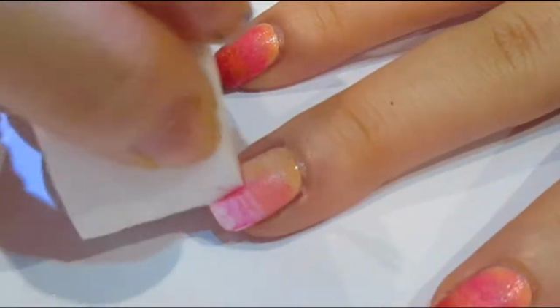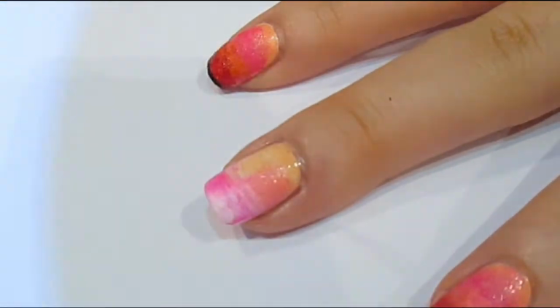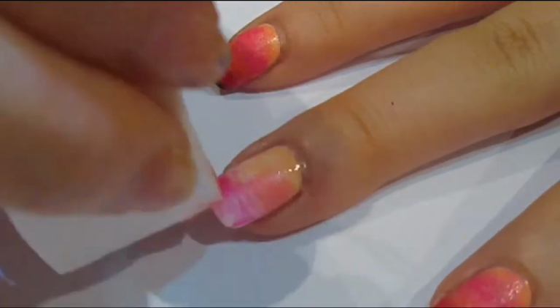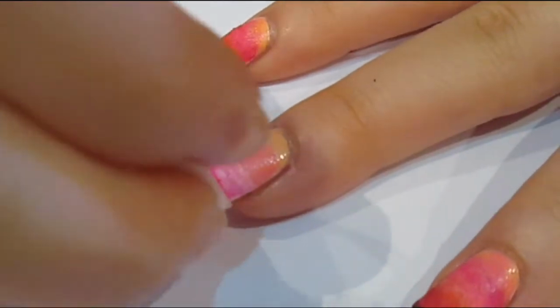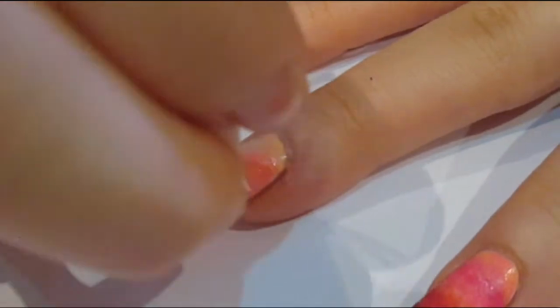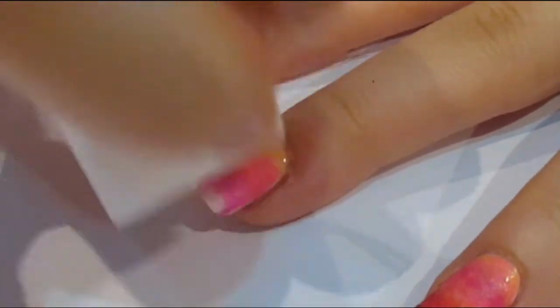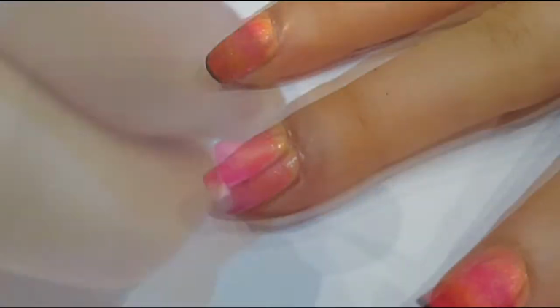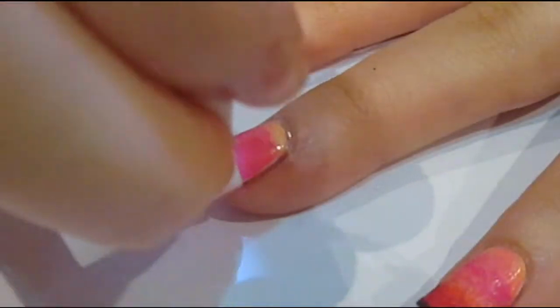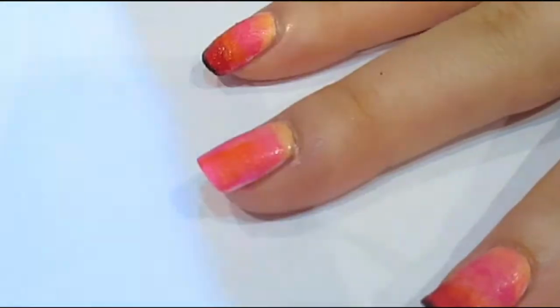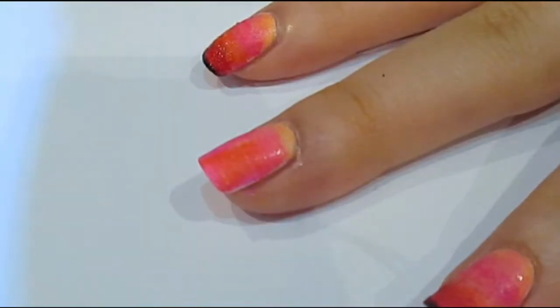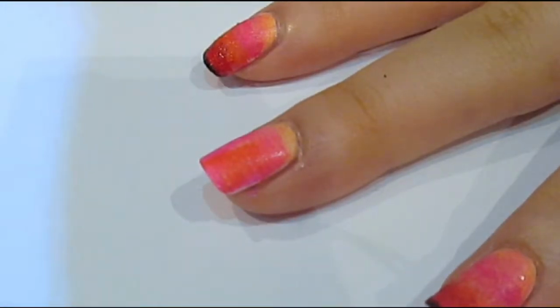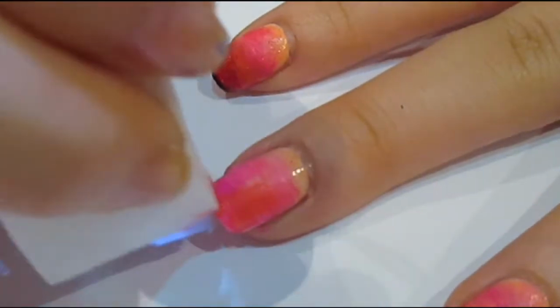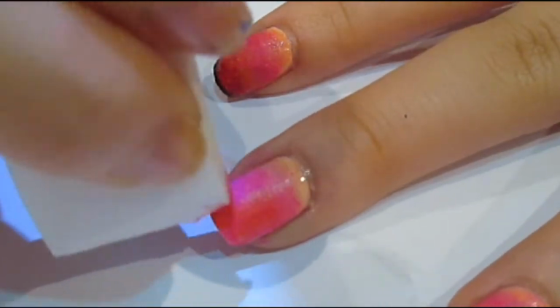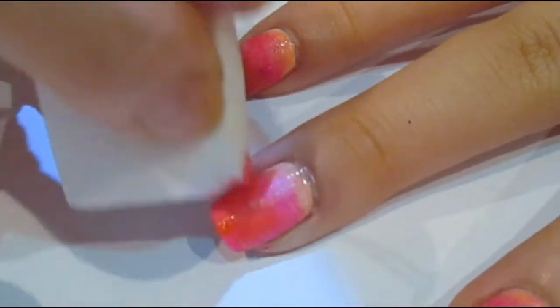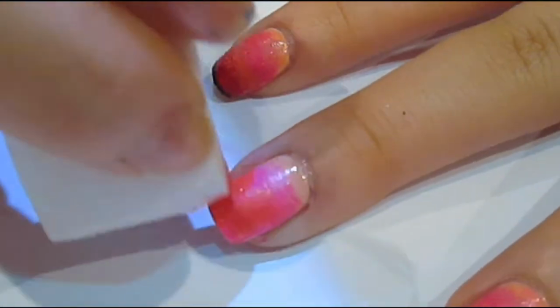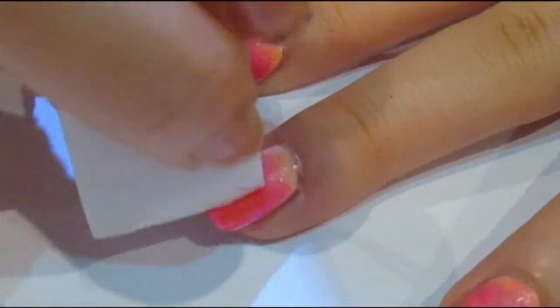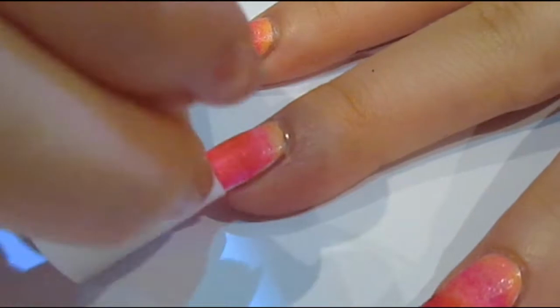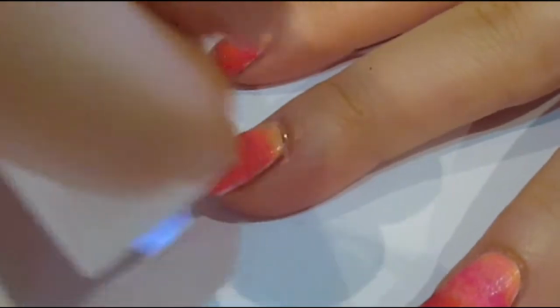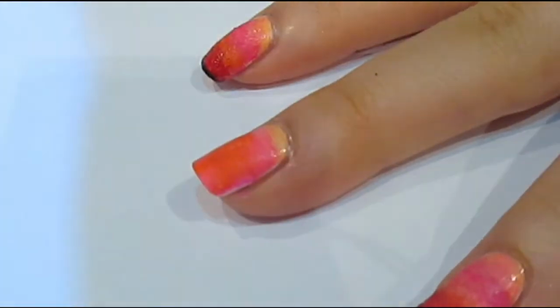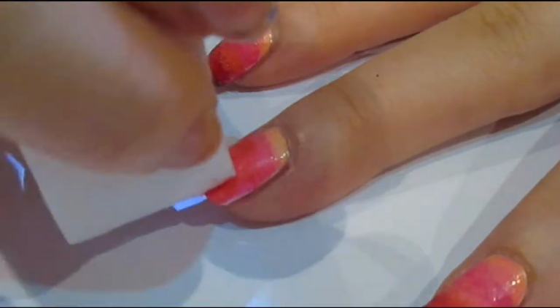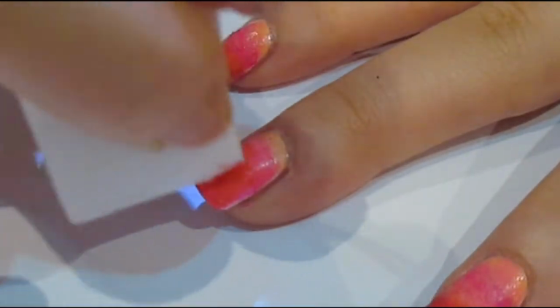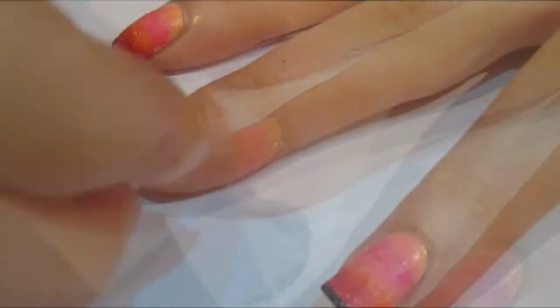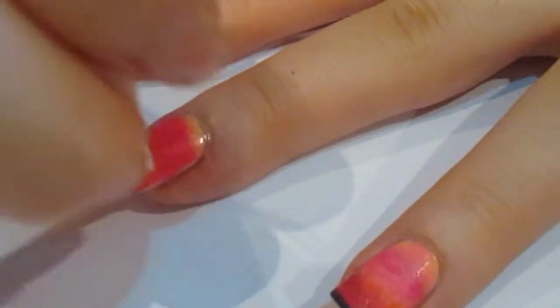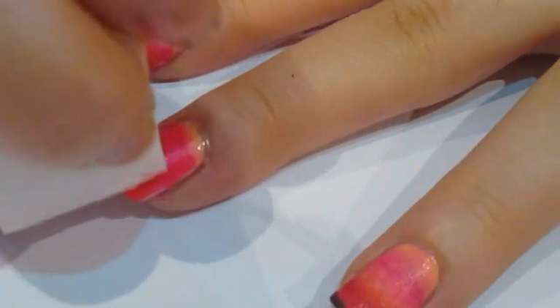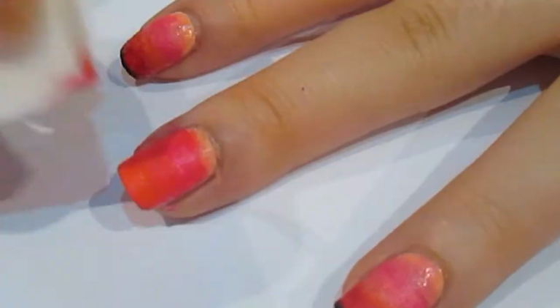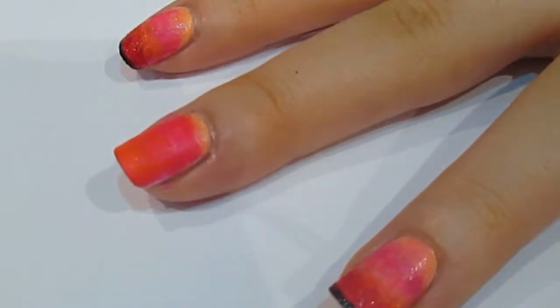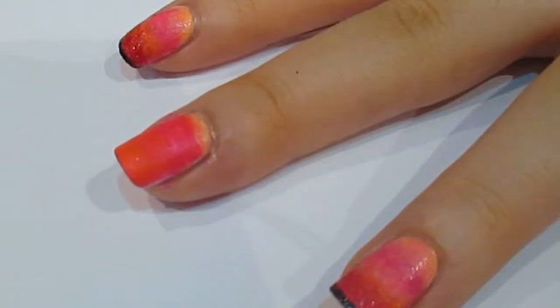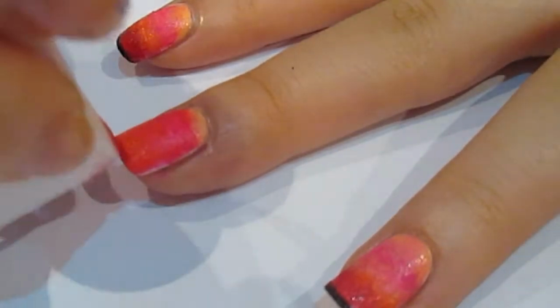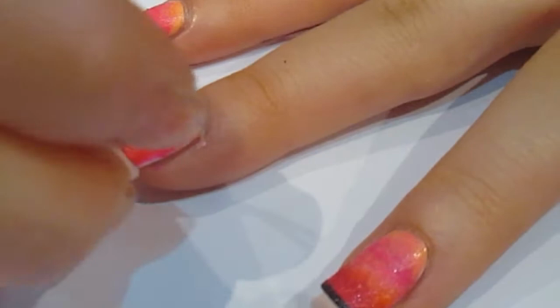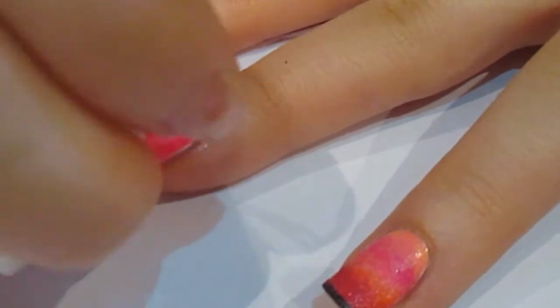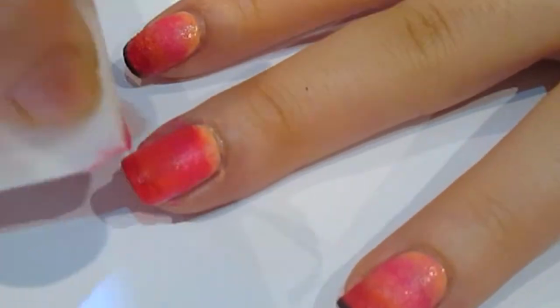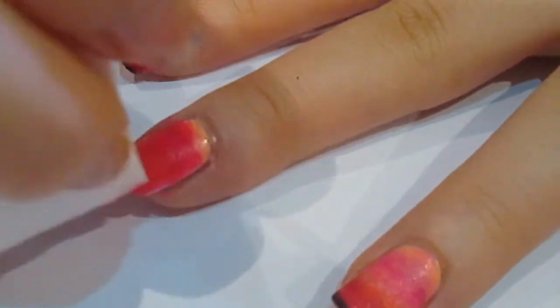Then you want to go ahead with — I'm using a makeup sponge — just to create an ombre of colours. So I used about 4 or 5 different colours; I'll list the colours that I used below. But any kind of pinks, oranges, reds will do really nicely.